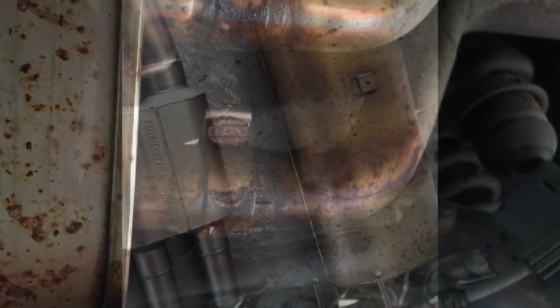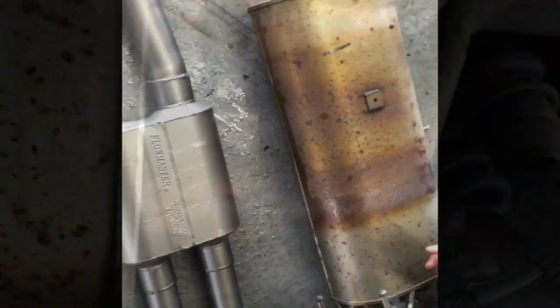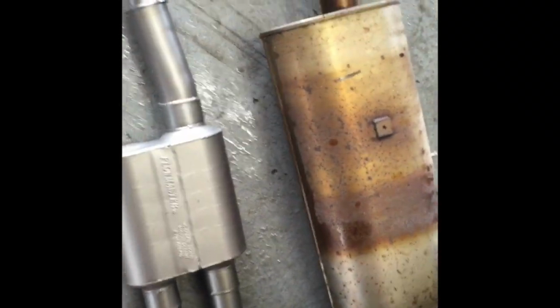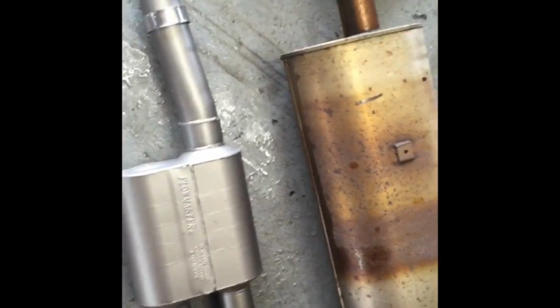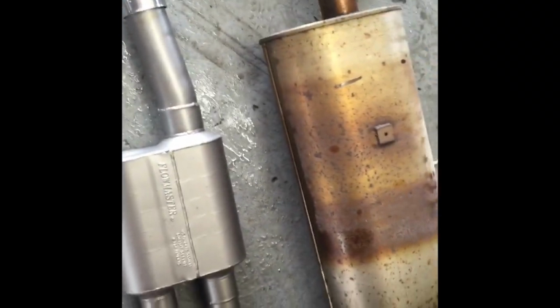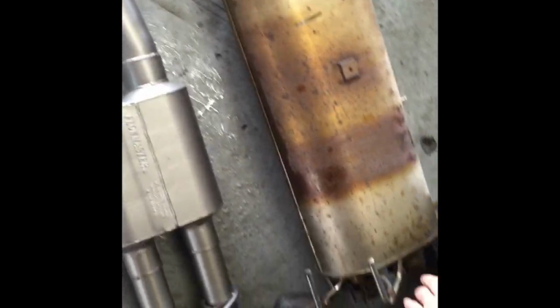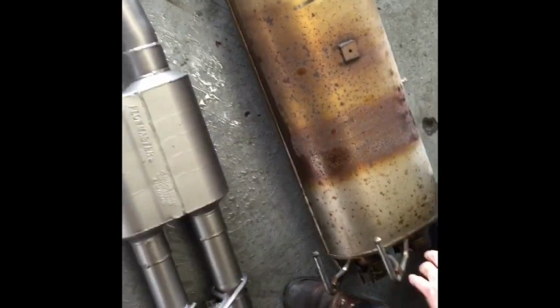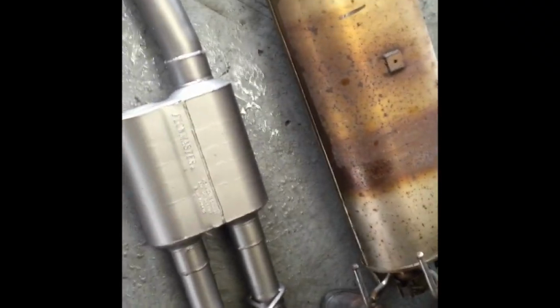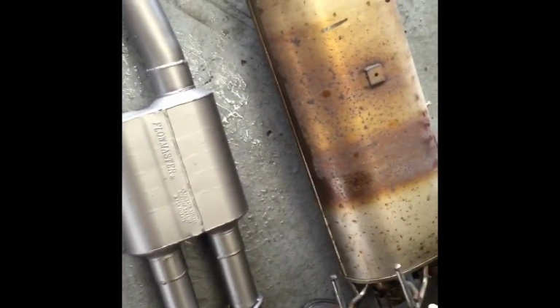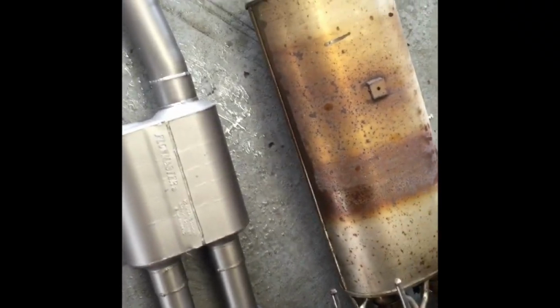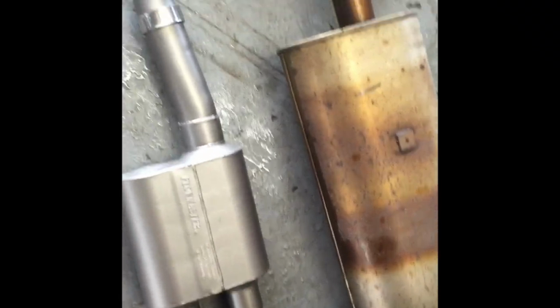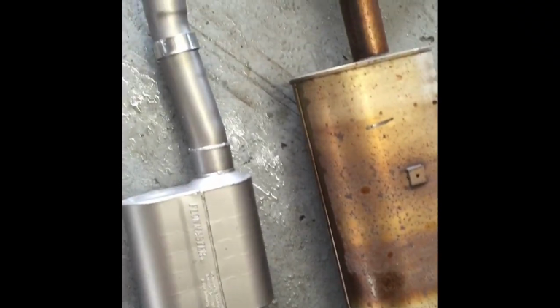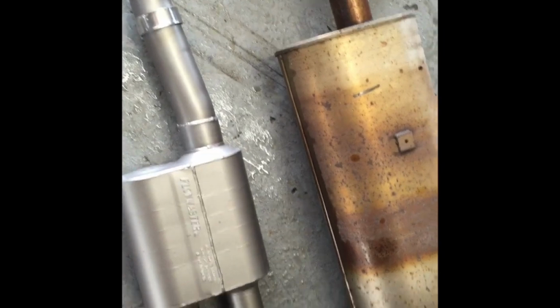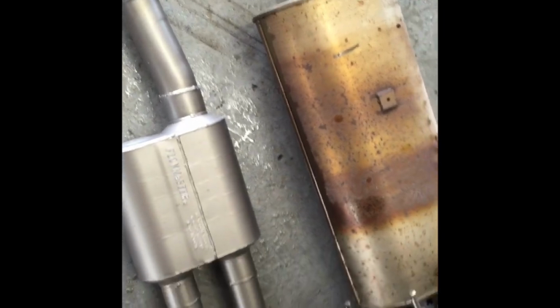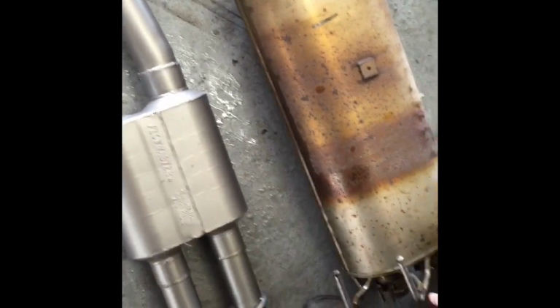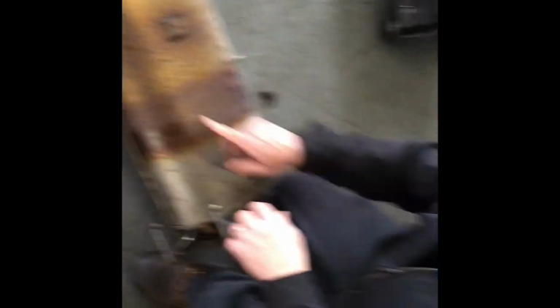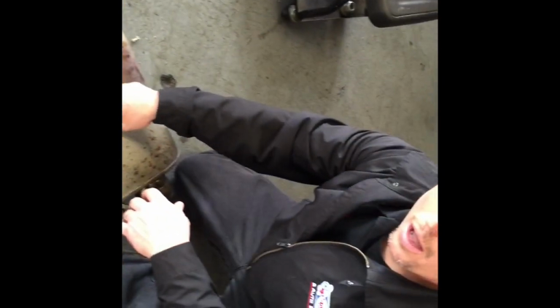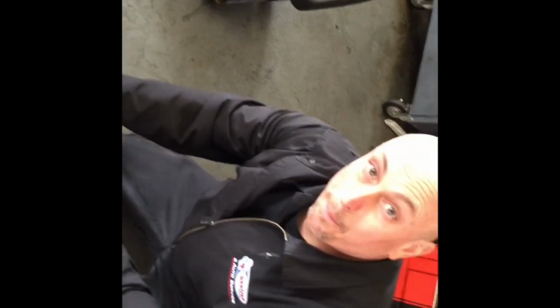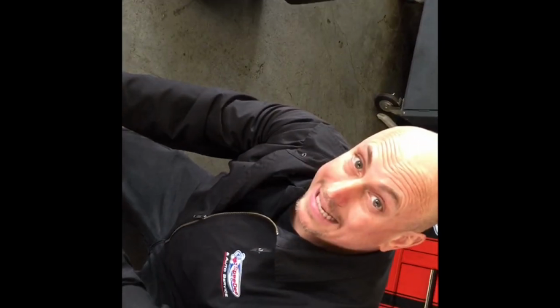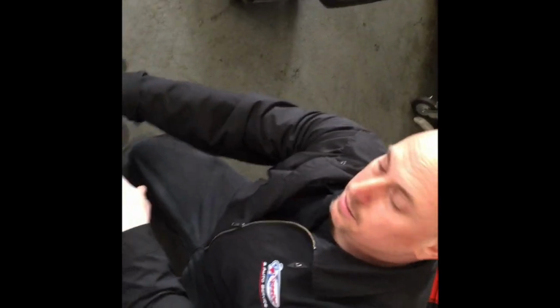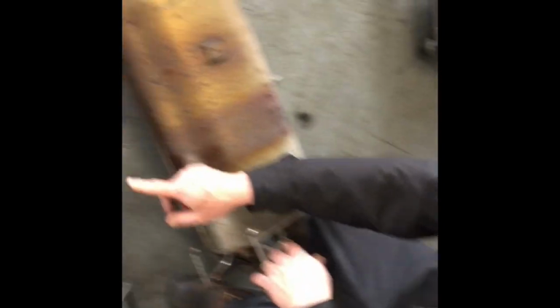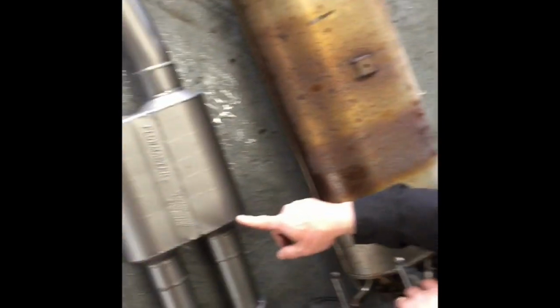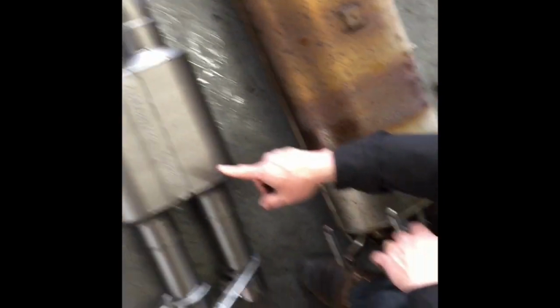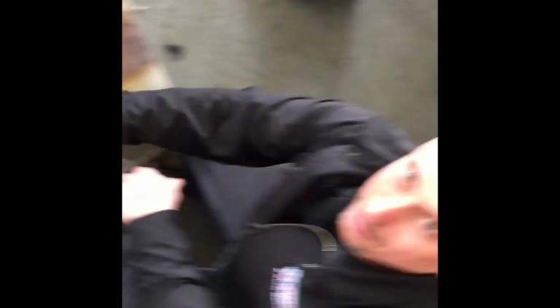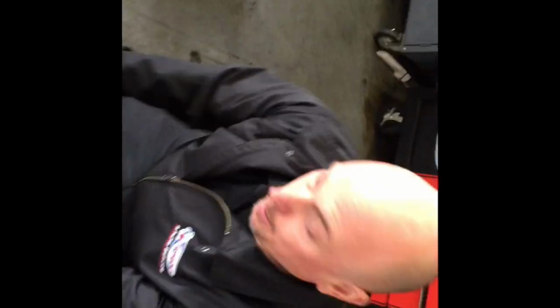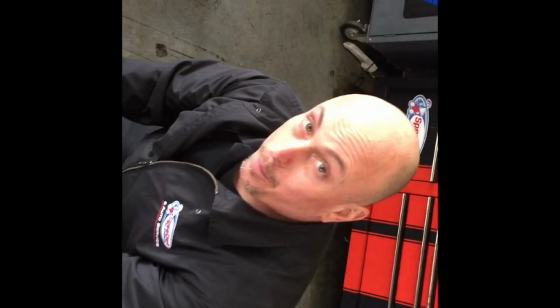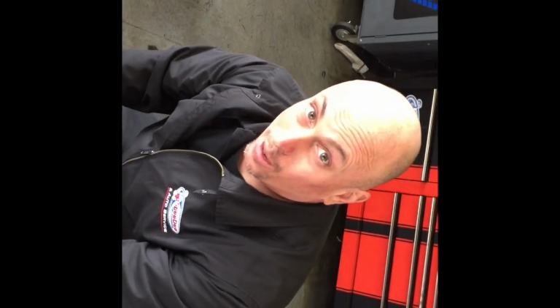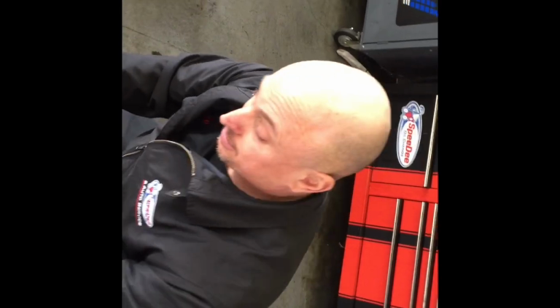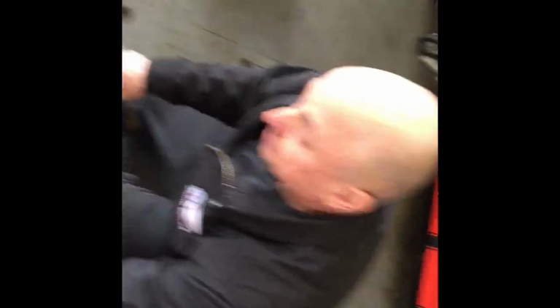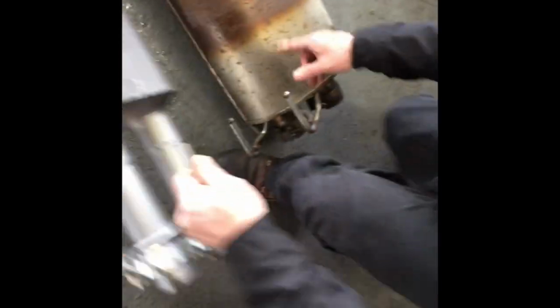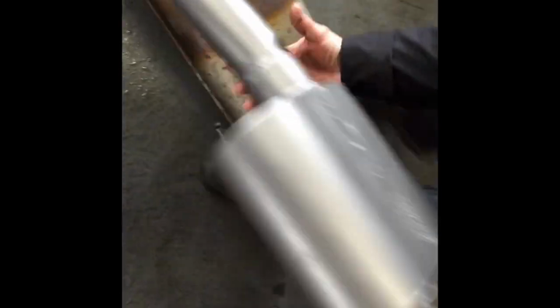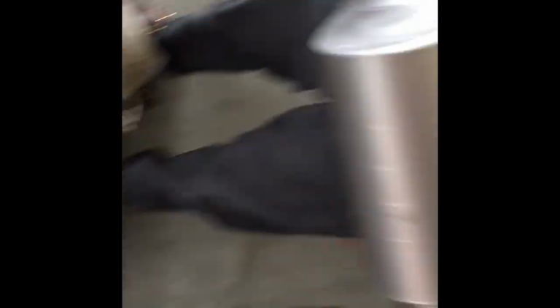We got the old muffler off and as you can see there's a big difference in size and probably weight as well. What do you think about that, Steve? Boys versus men — the new one is clearly the man's muffler.